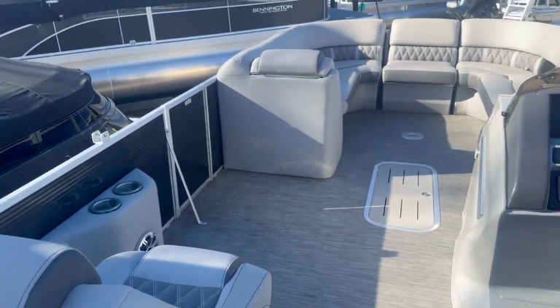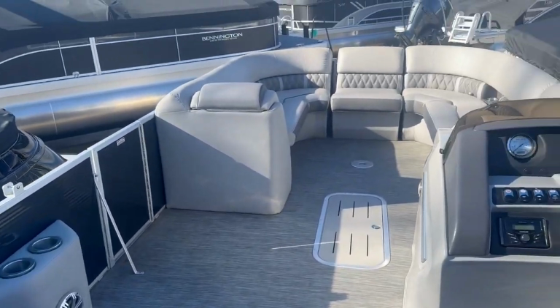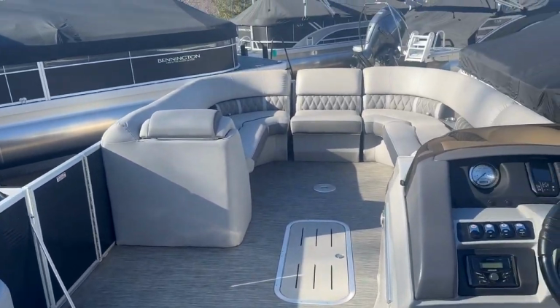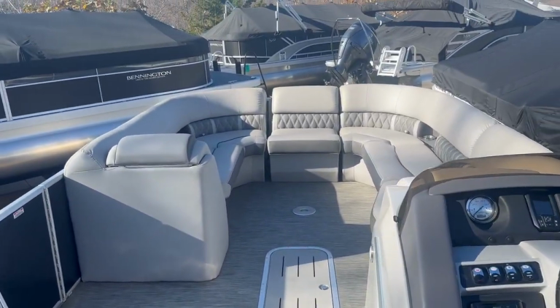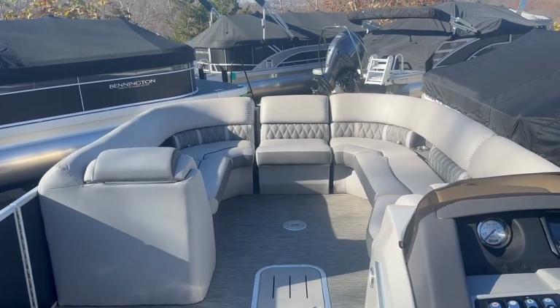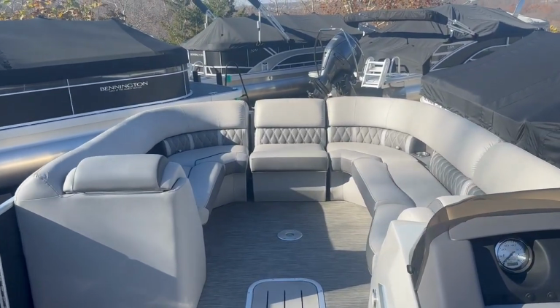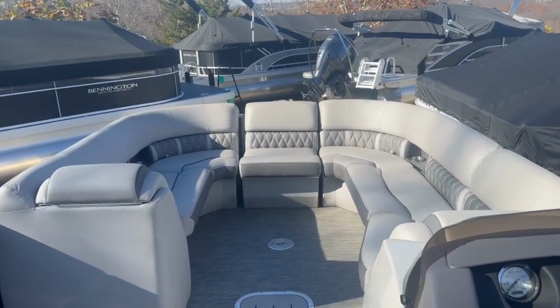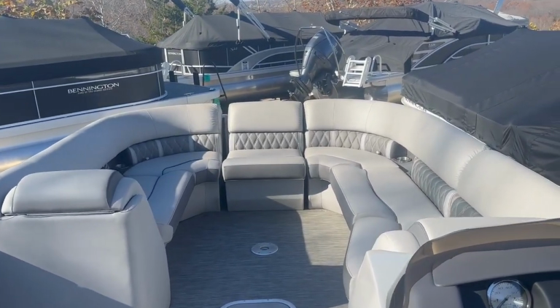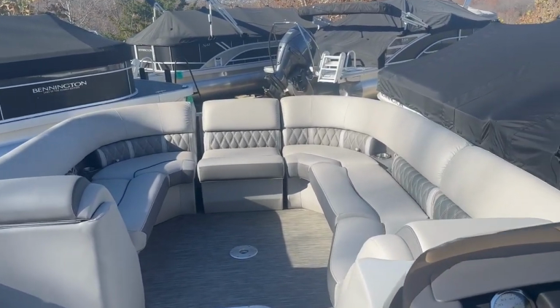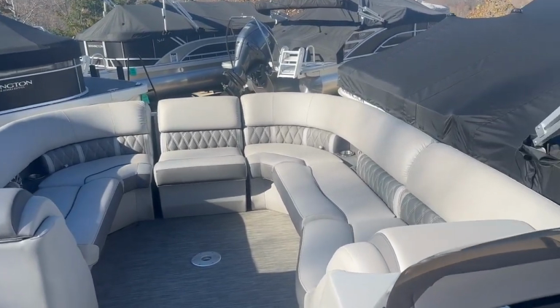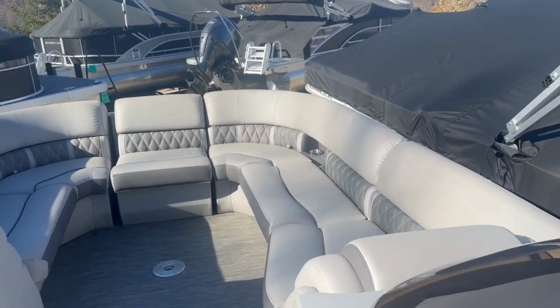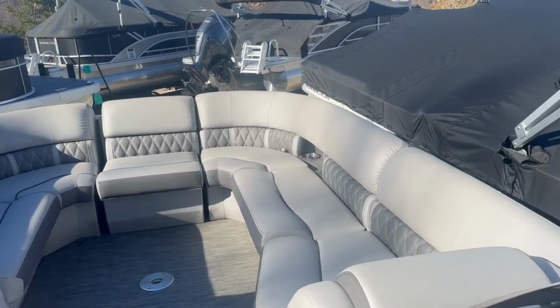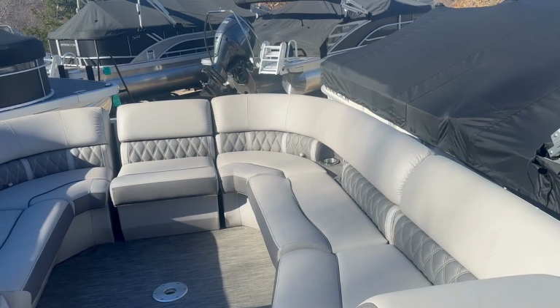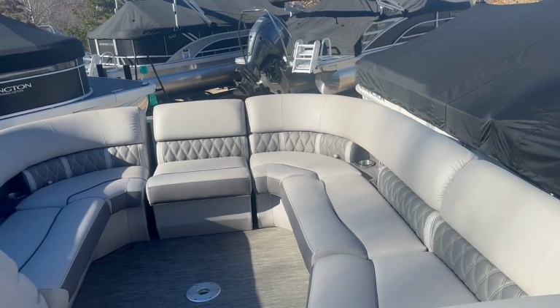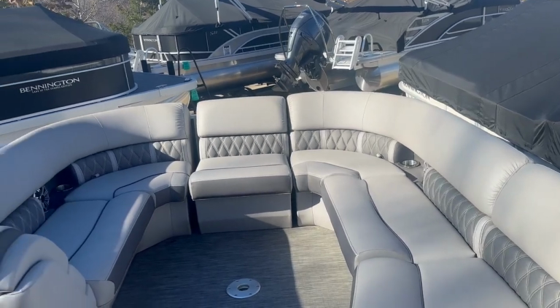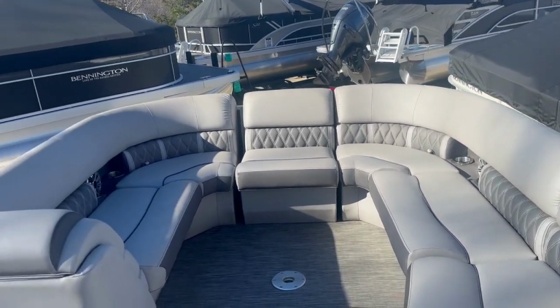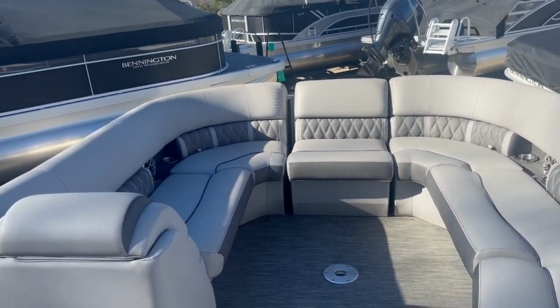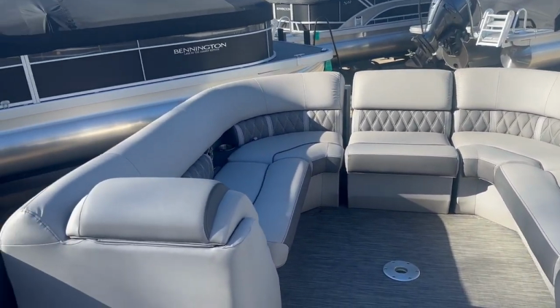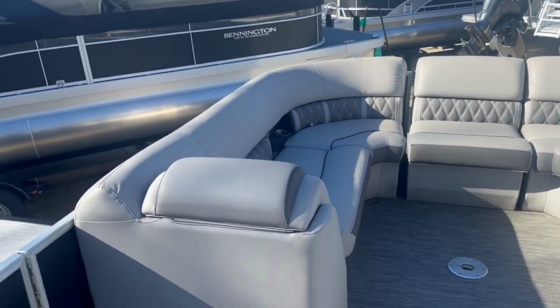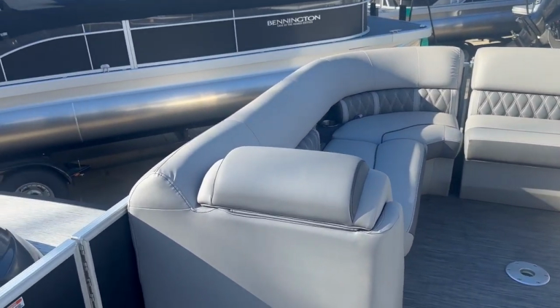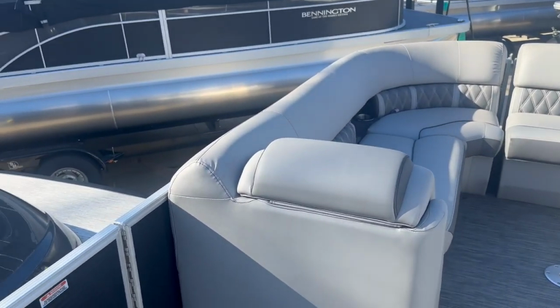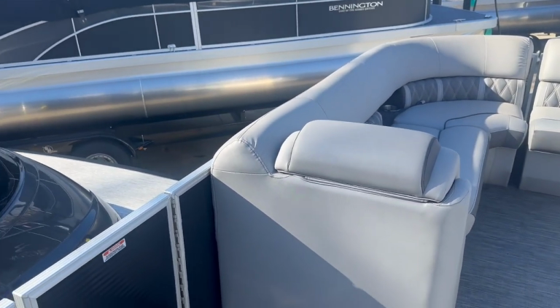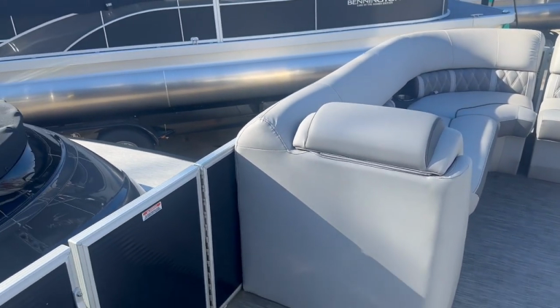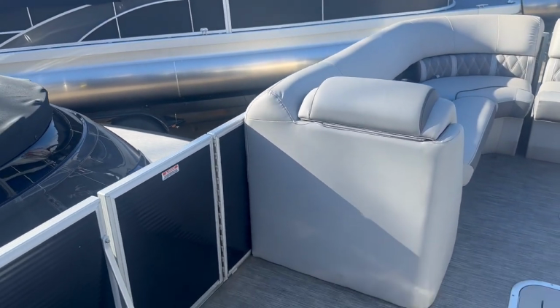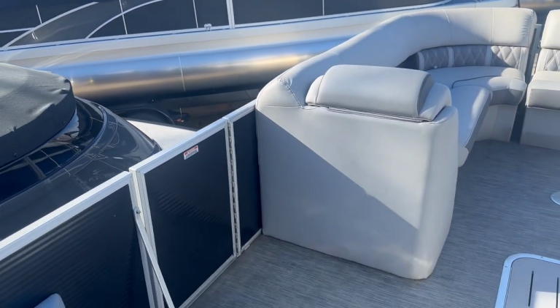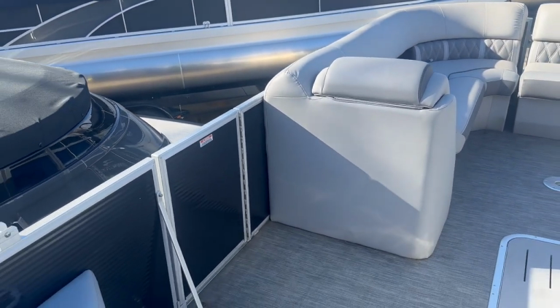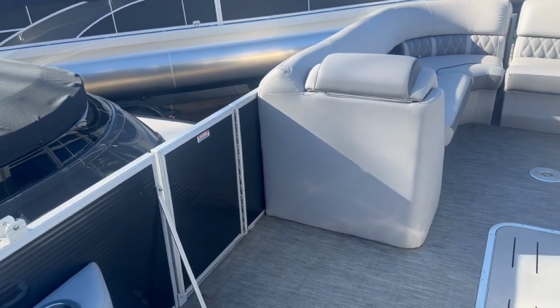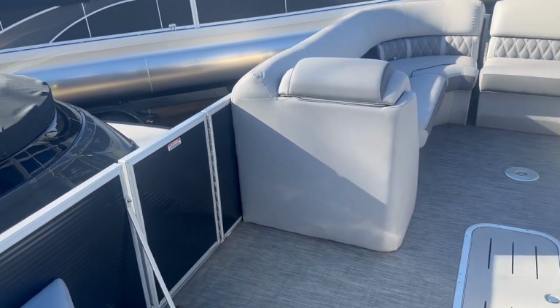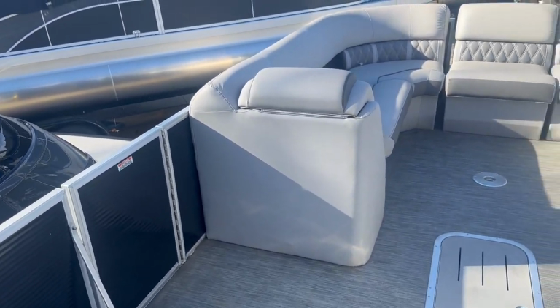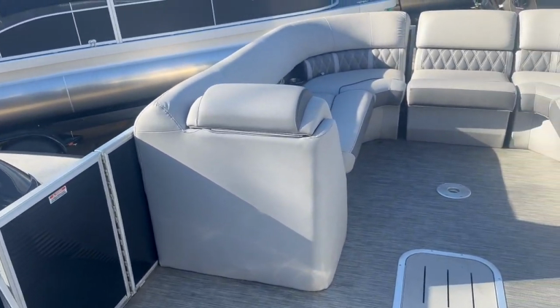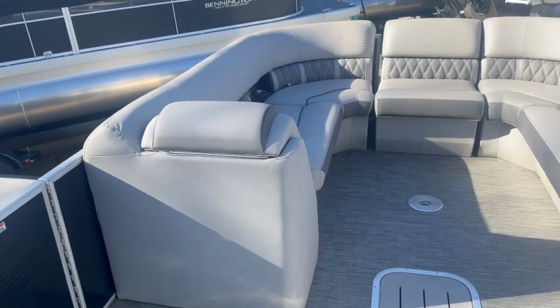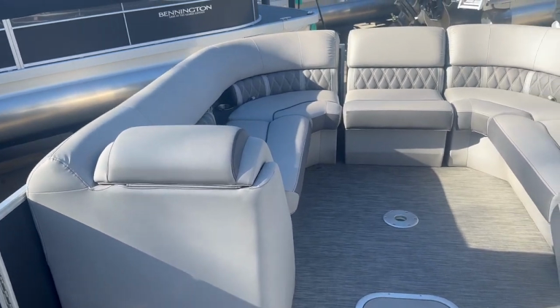It's got the extra gate seat as well, so you got a lot more seating in this boat. It's in good shape, all services up to date, ready to go.